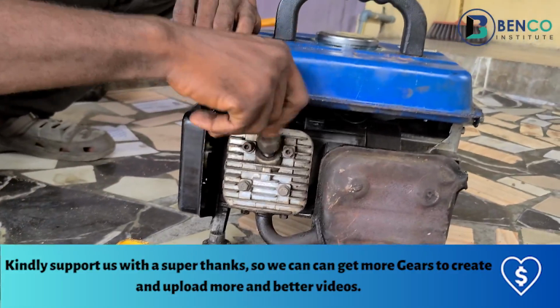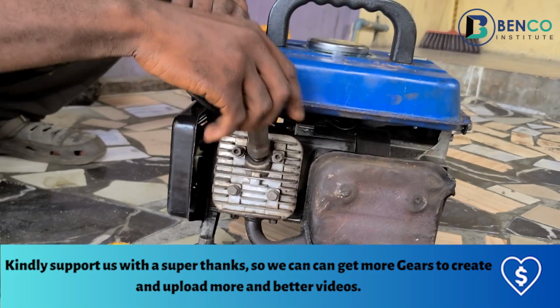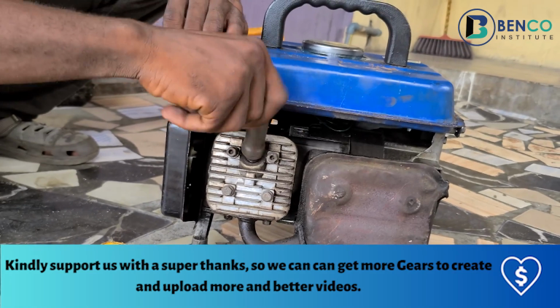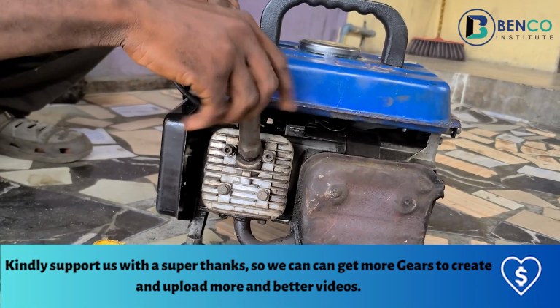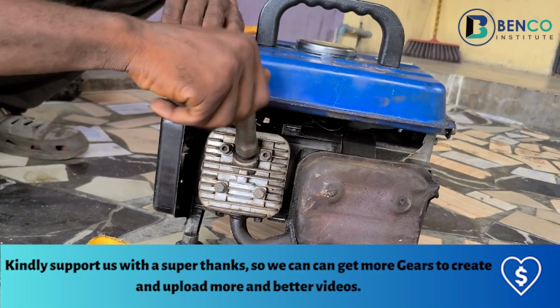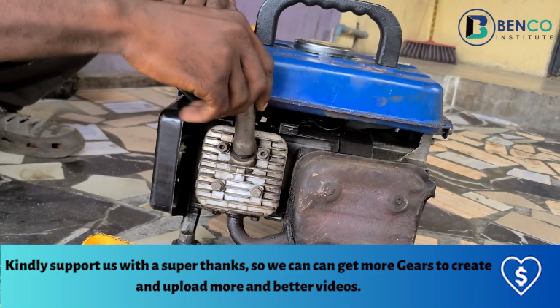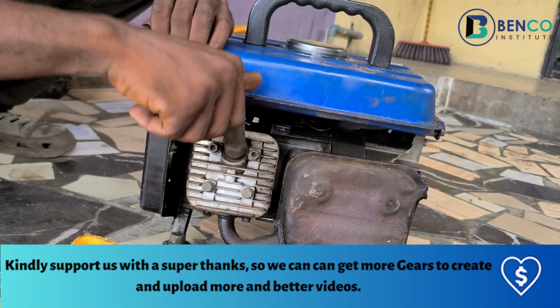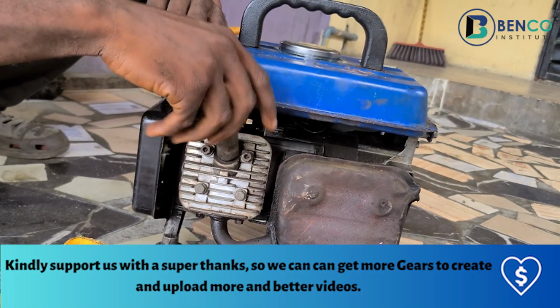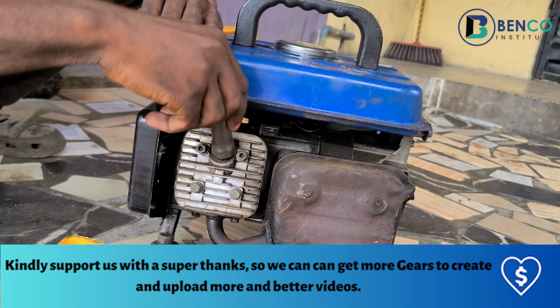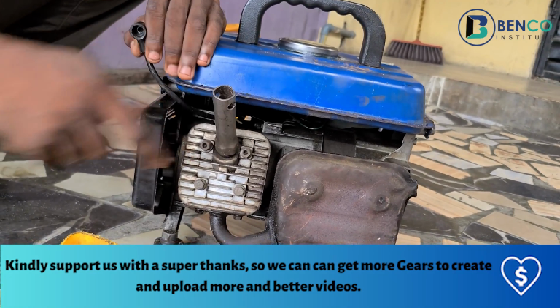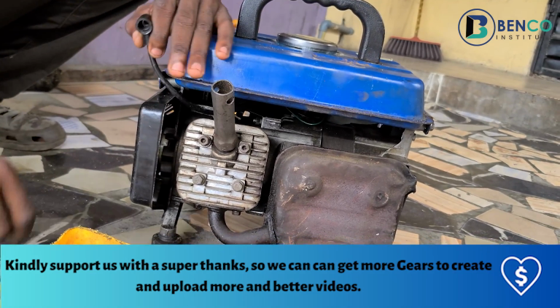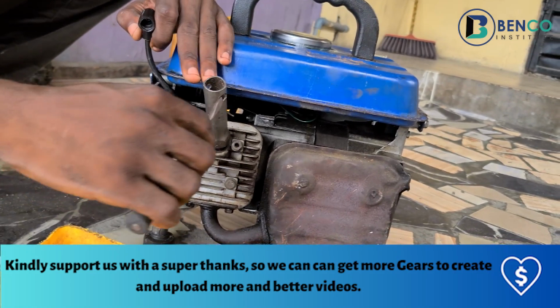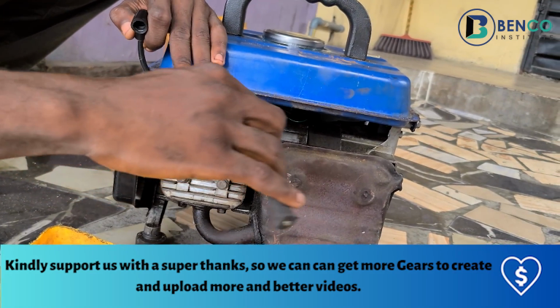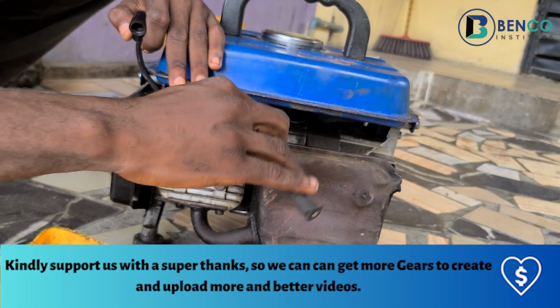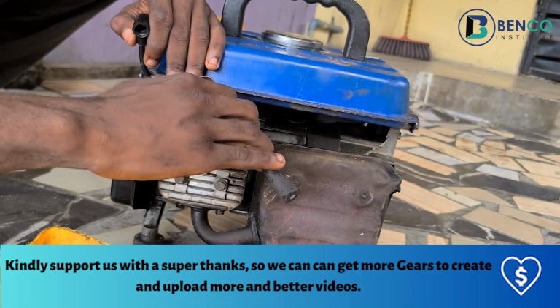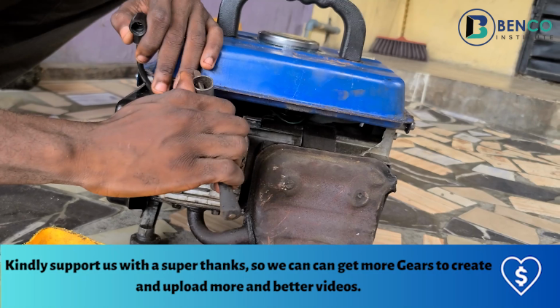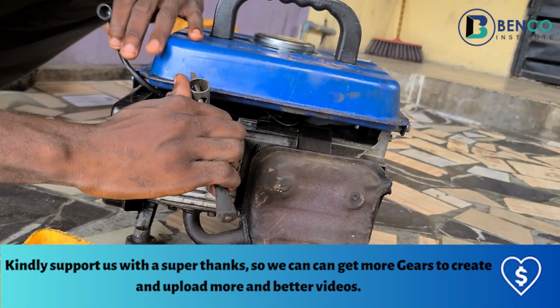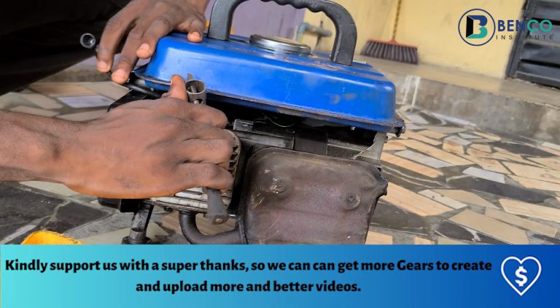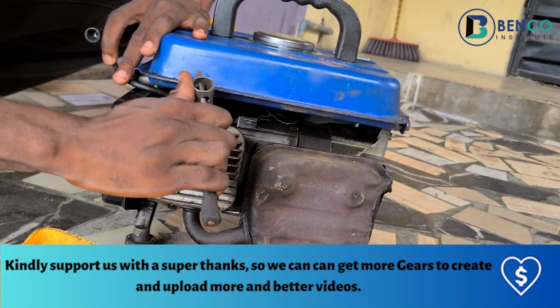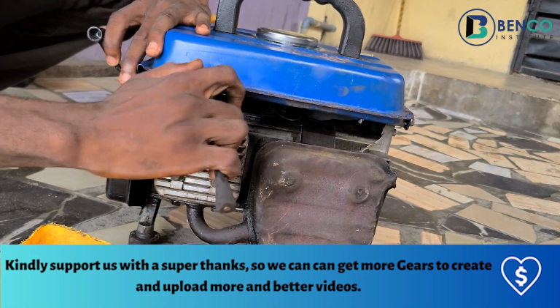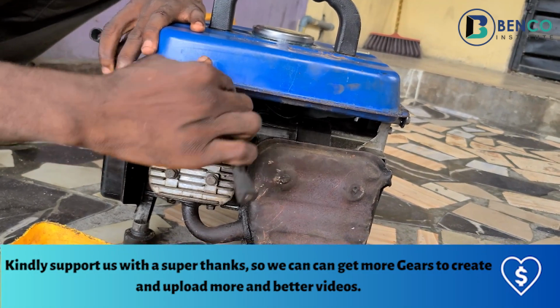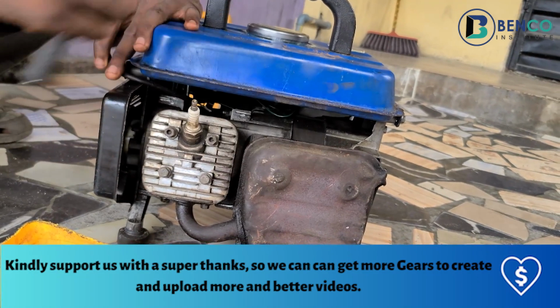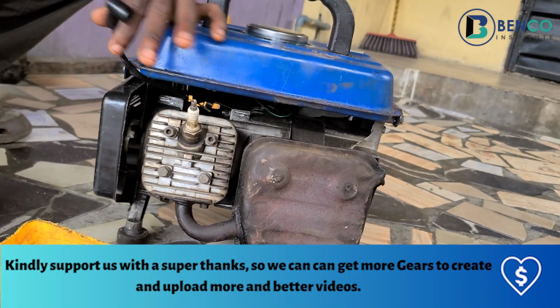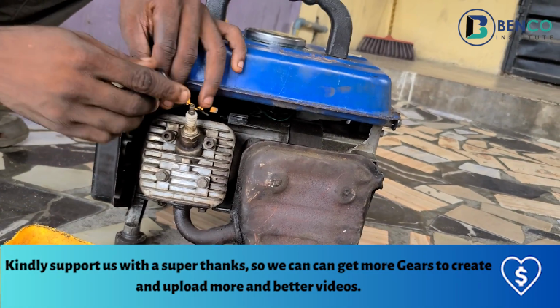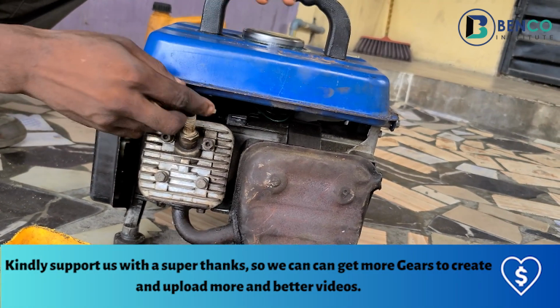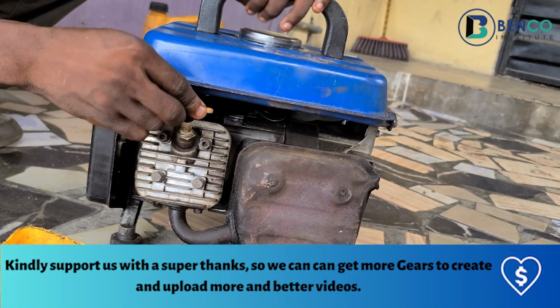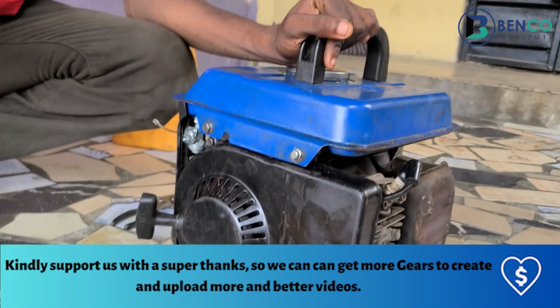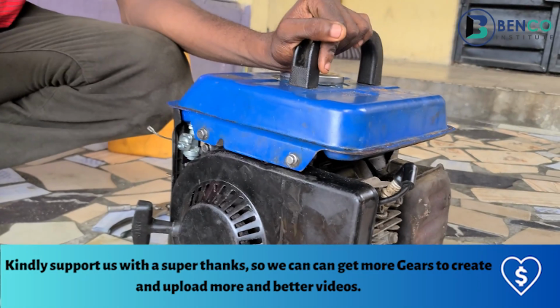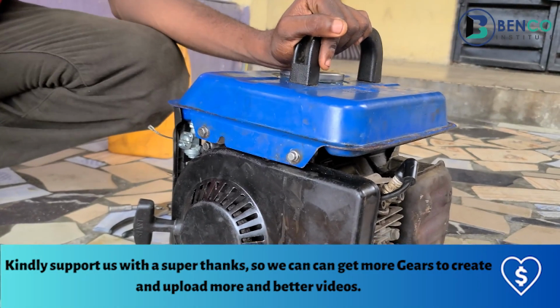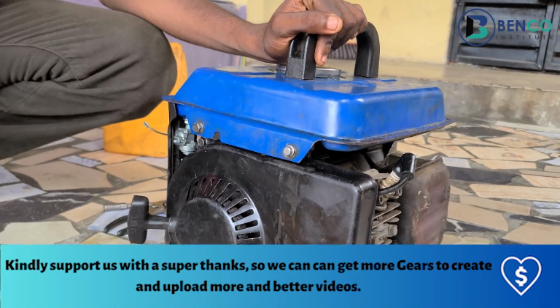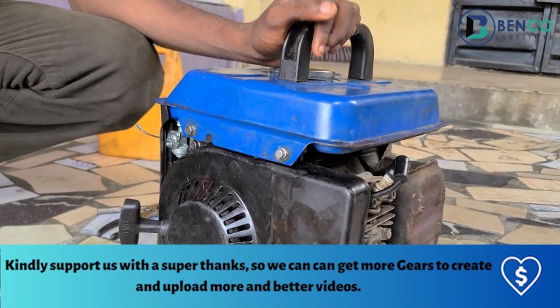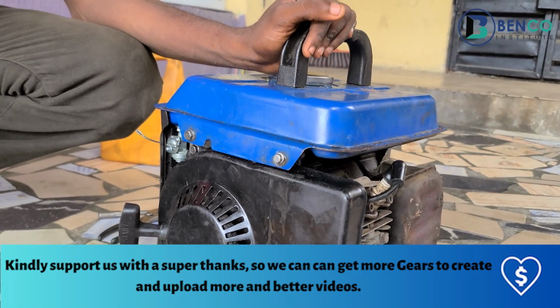That is just a brief overview of how a generator plug functions. So if your generator plug happens to be bad, there is no way your generator is going to come up — there is no way it is going to deliver spark to the combustion chamber.